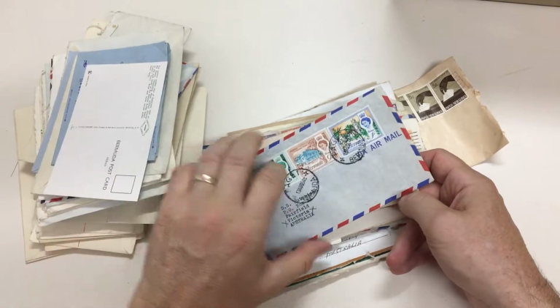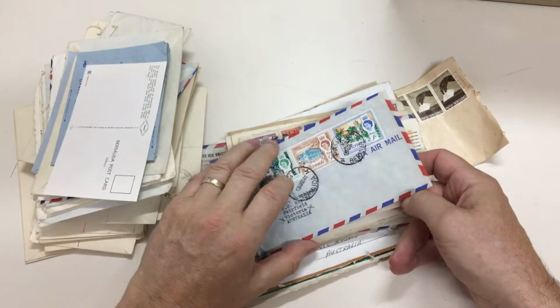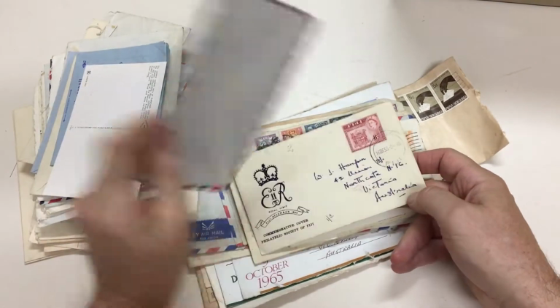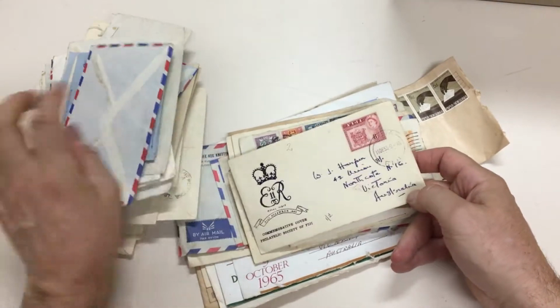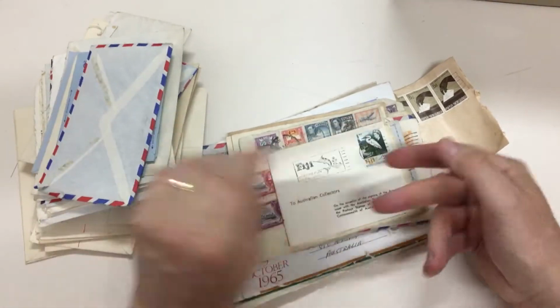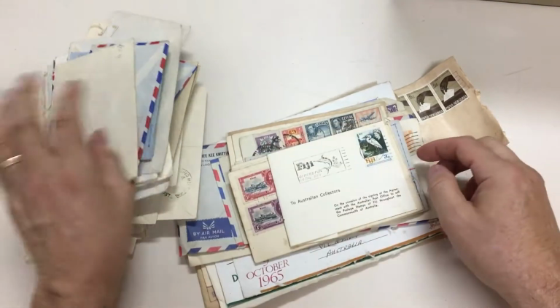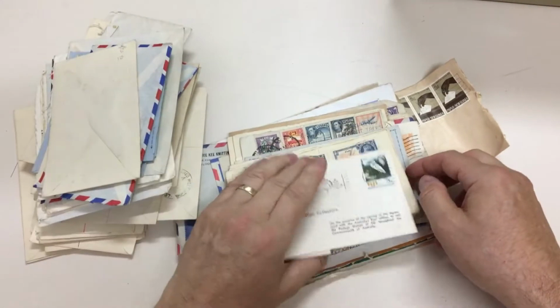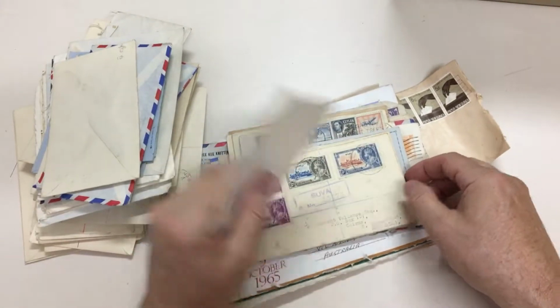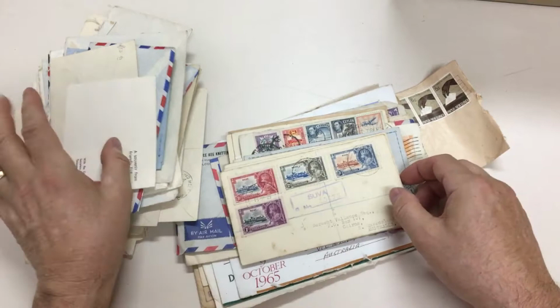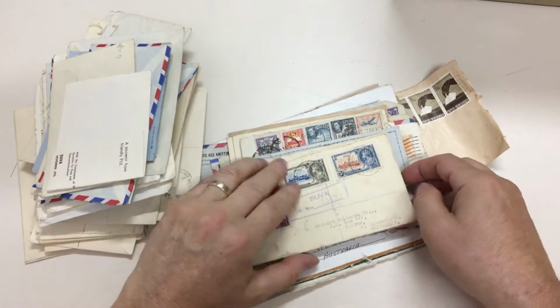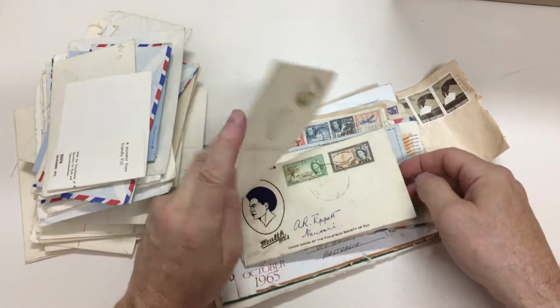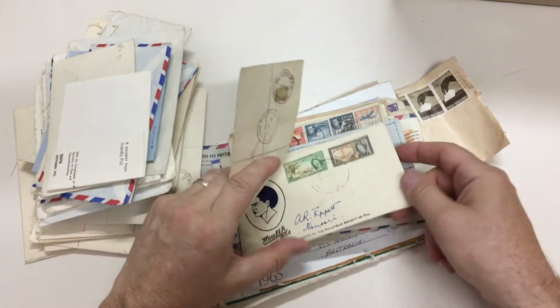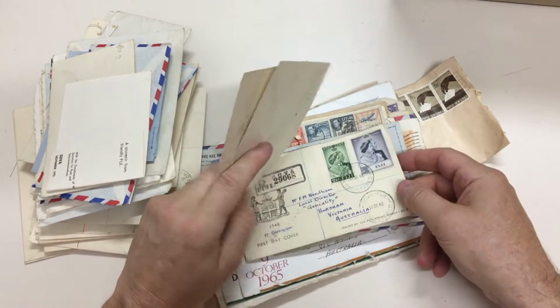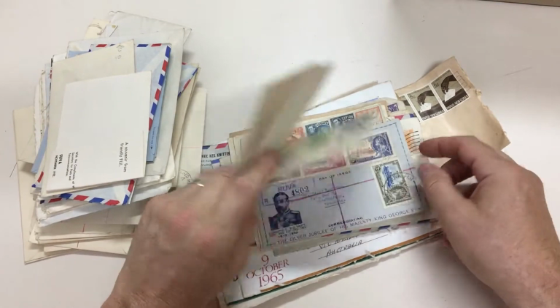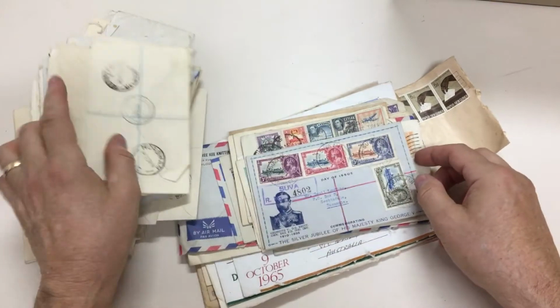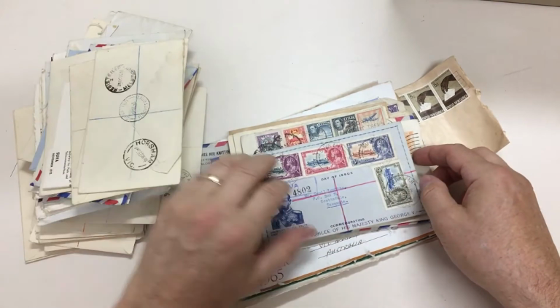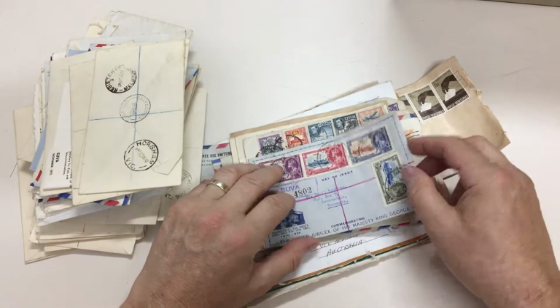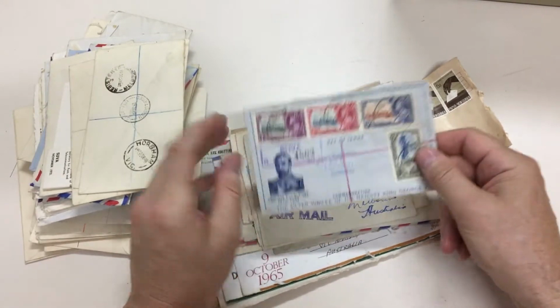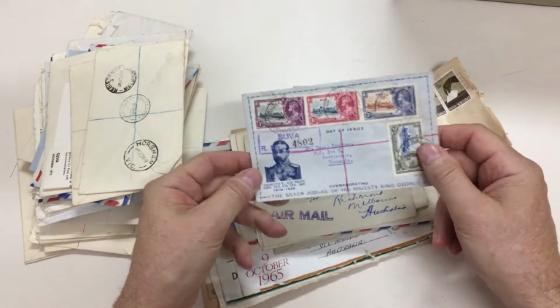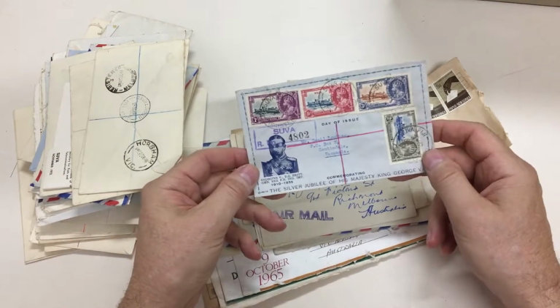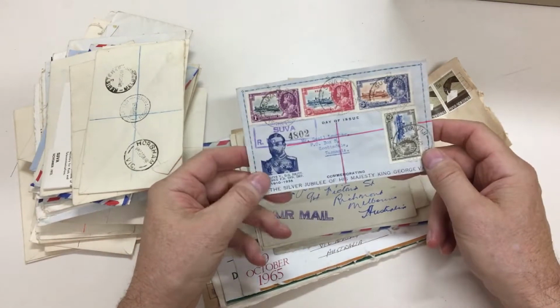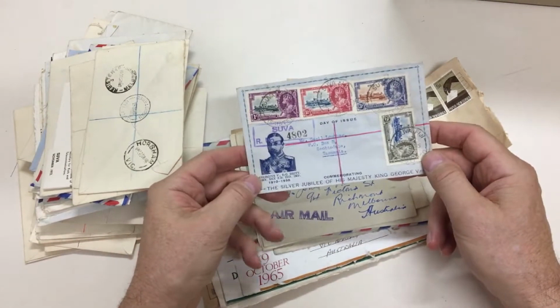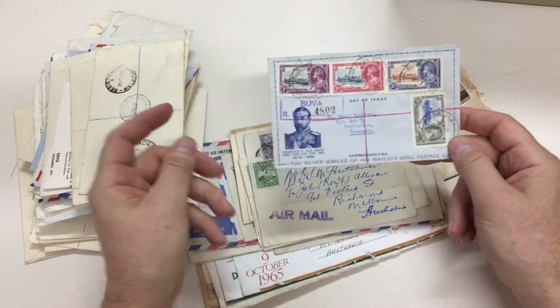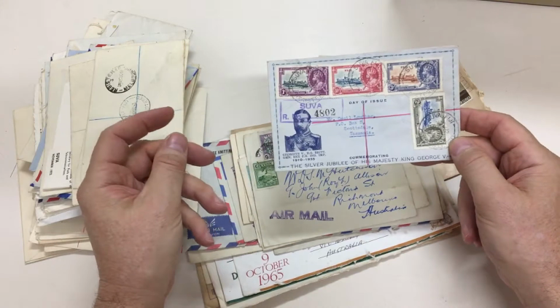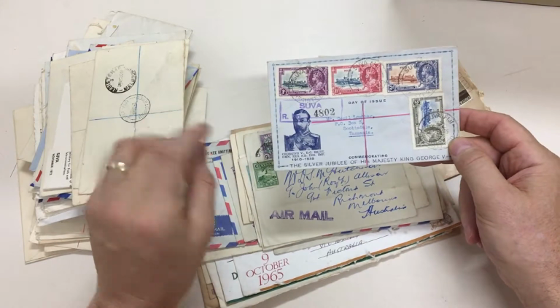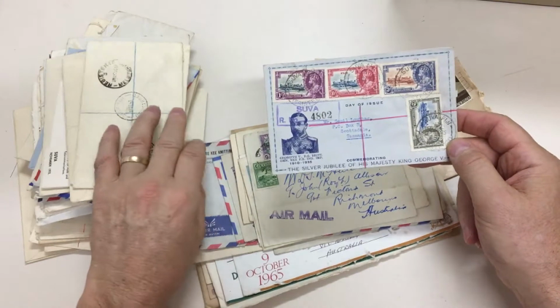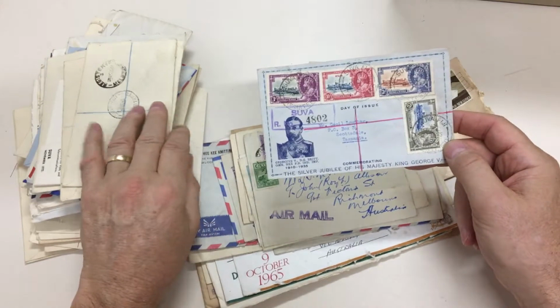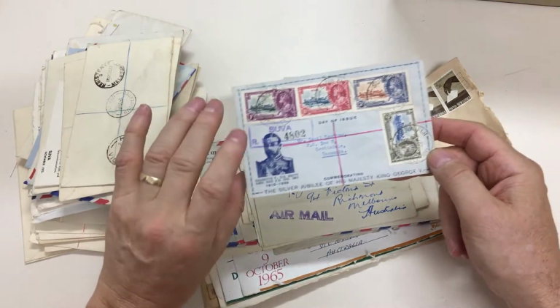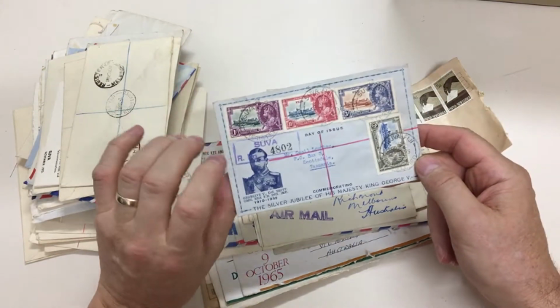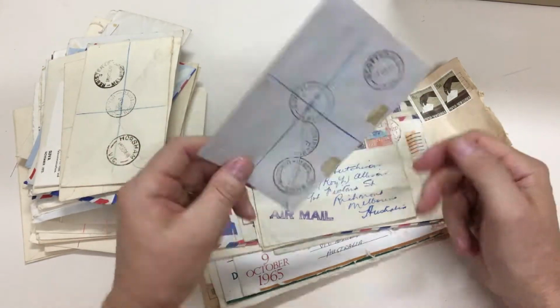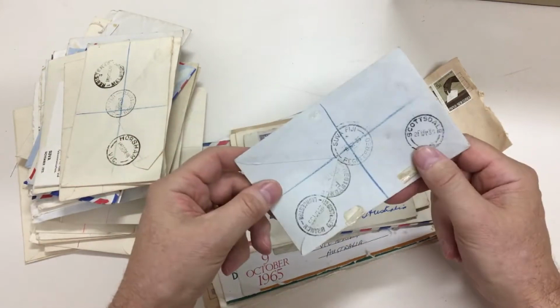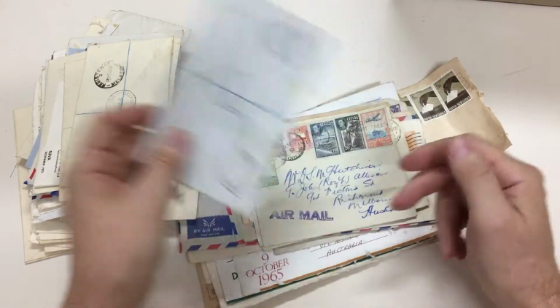Some smaller offices, which is always nice. Illustrated first day cover for this Fiji Jubilee set. That's a nice thing.